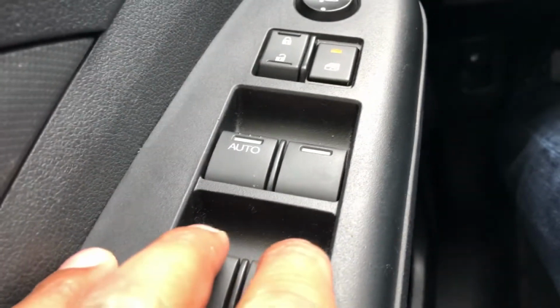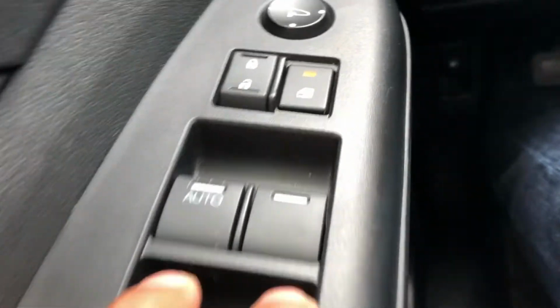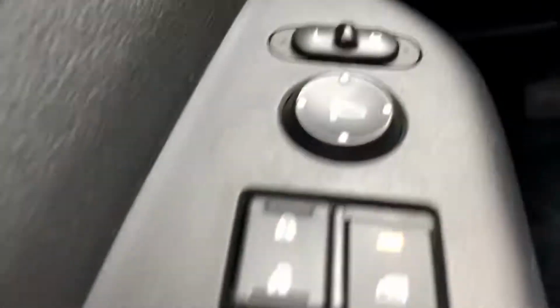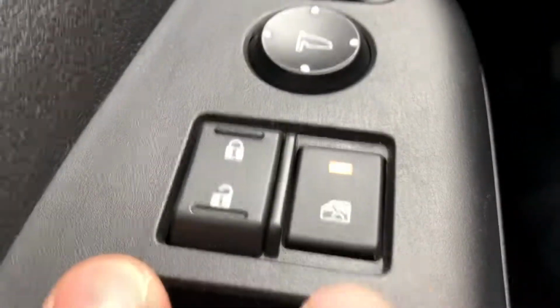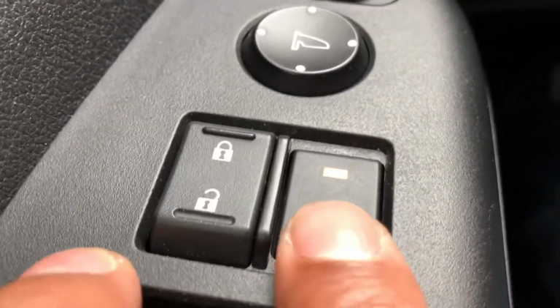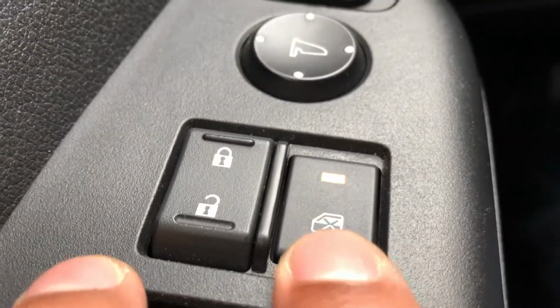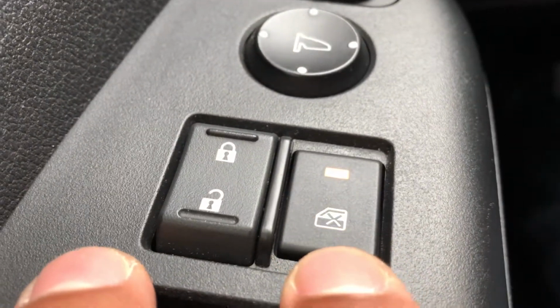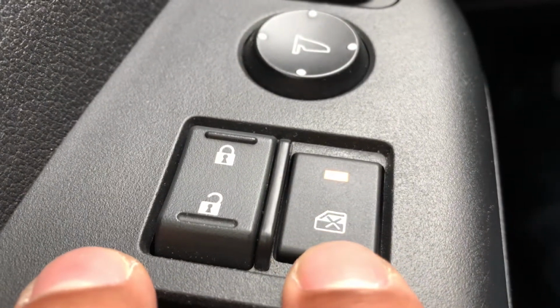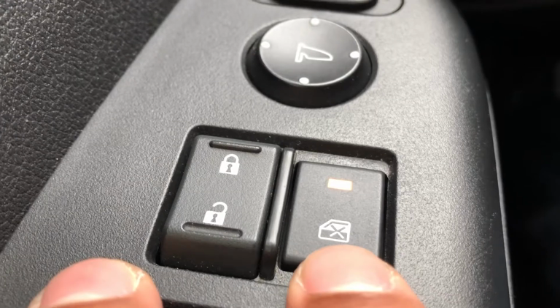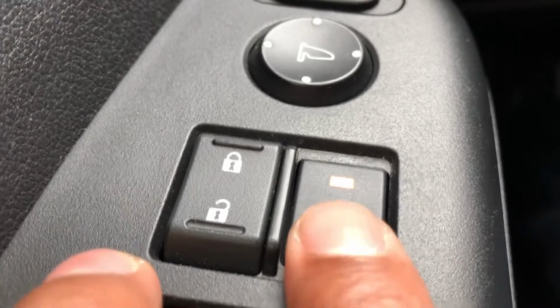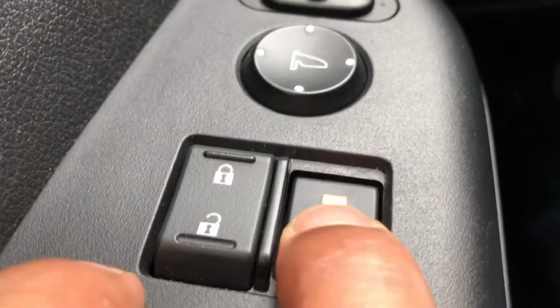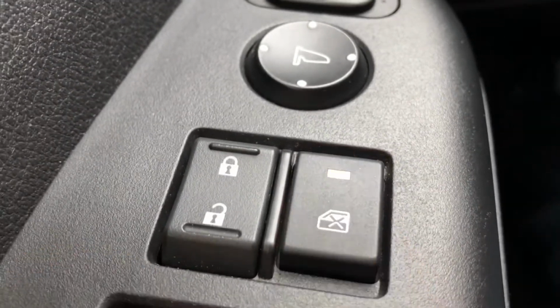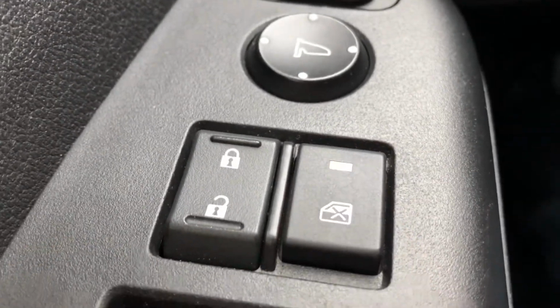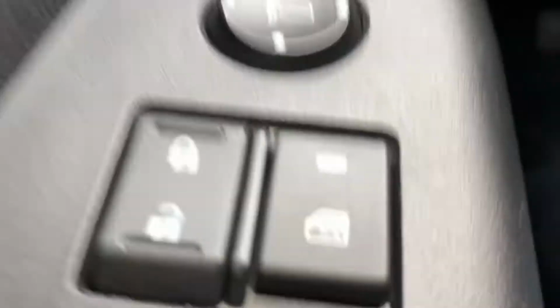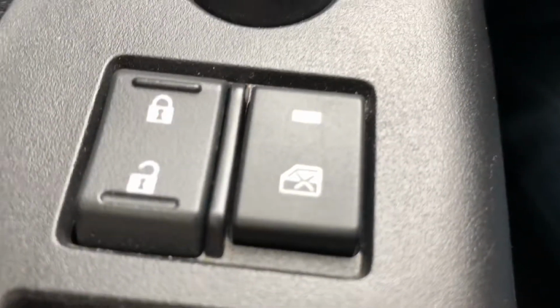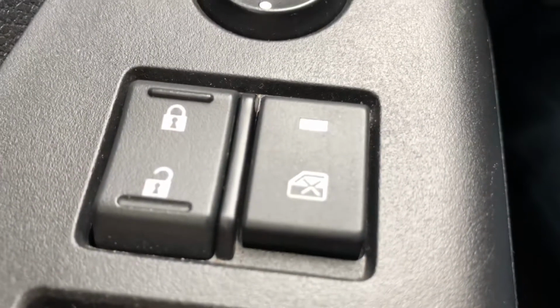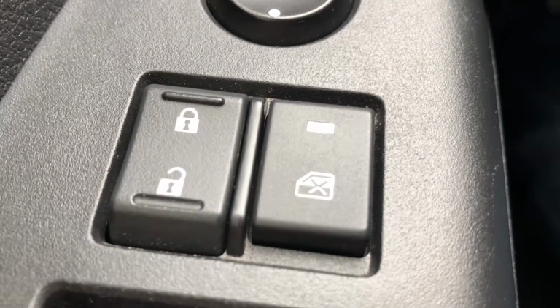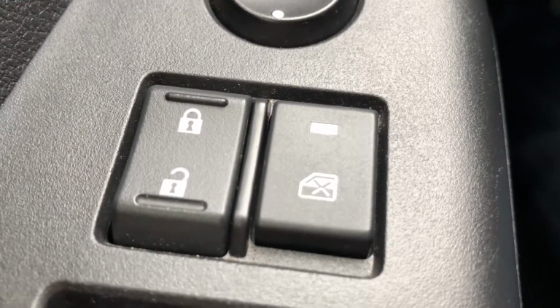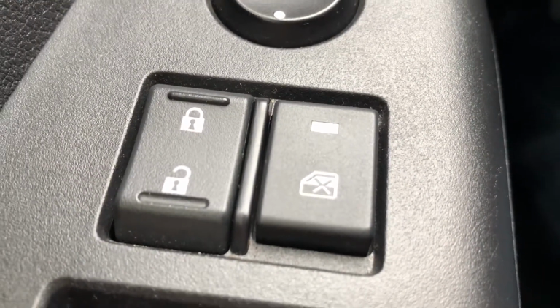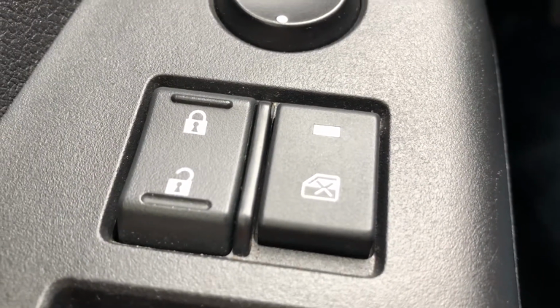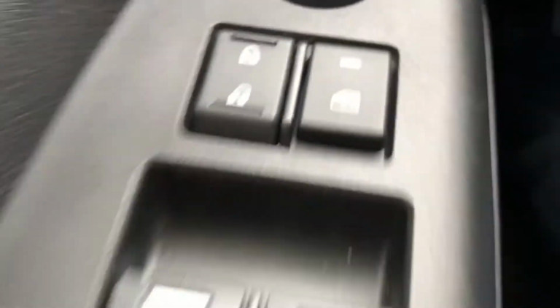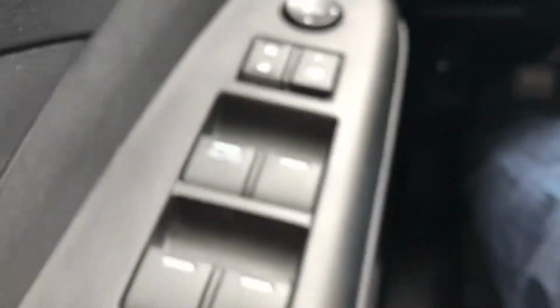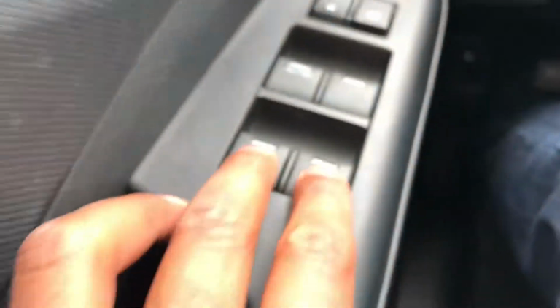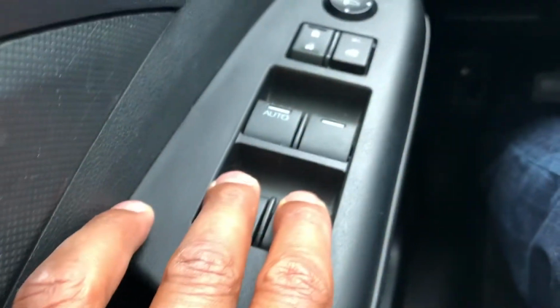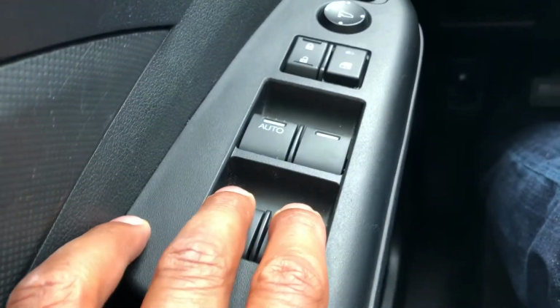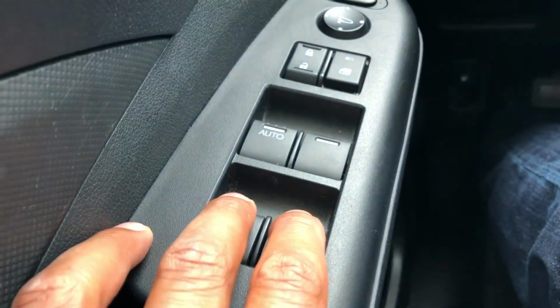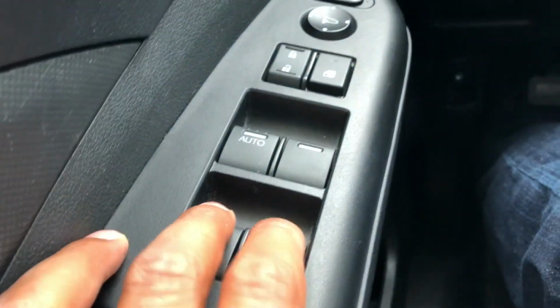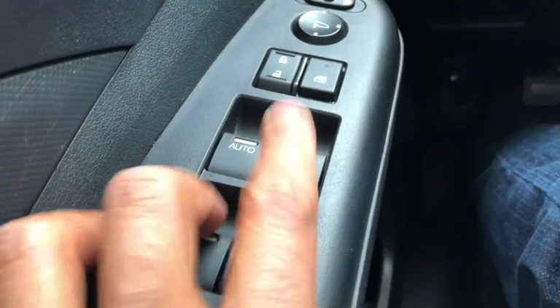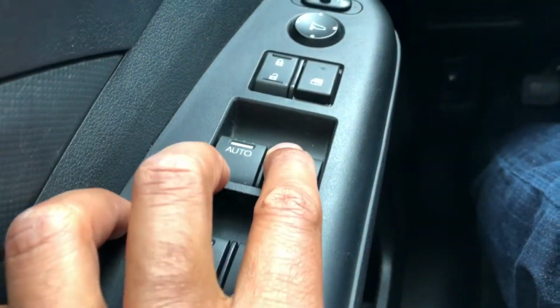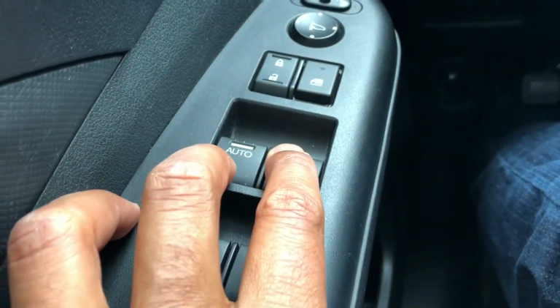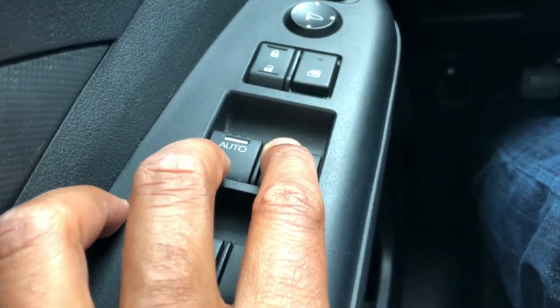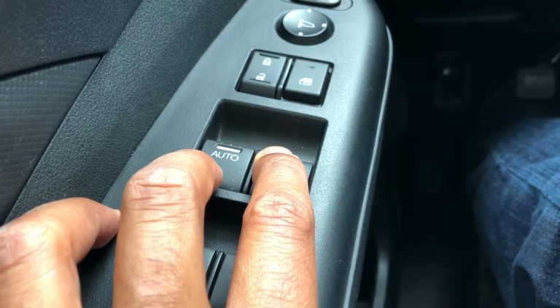In order to unlock them, you just simply go back to this button and press it until the light indicator is off. Now all of the windows are unlocked and you can roll up and down the windows freely, and so can the passengers.